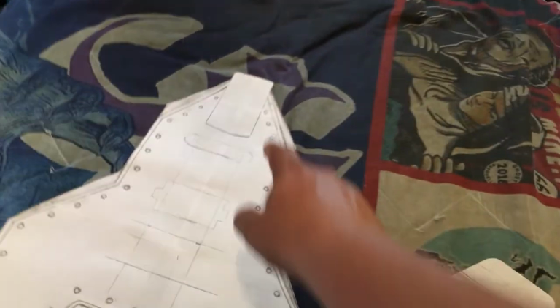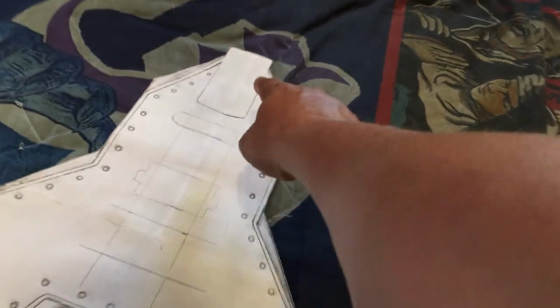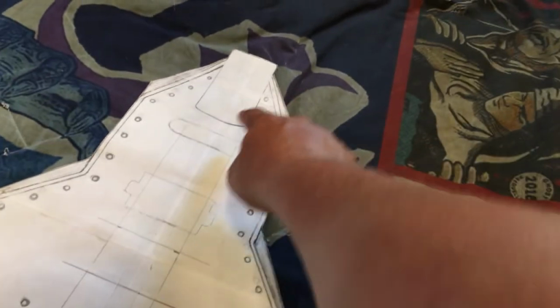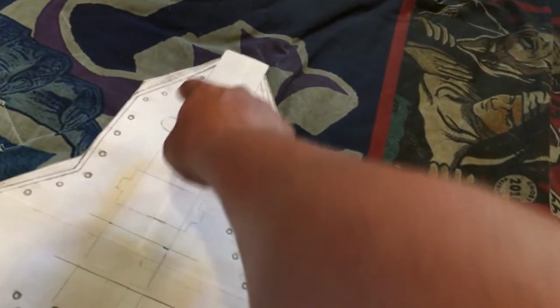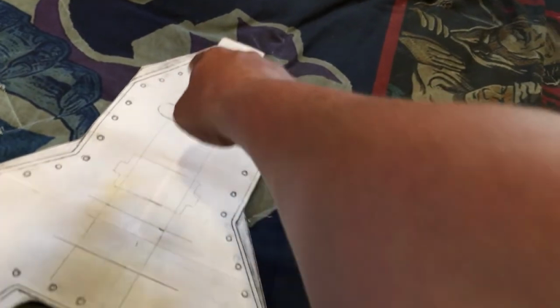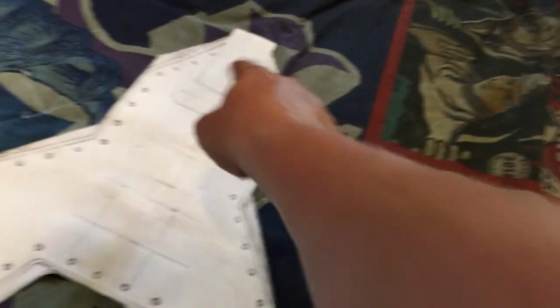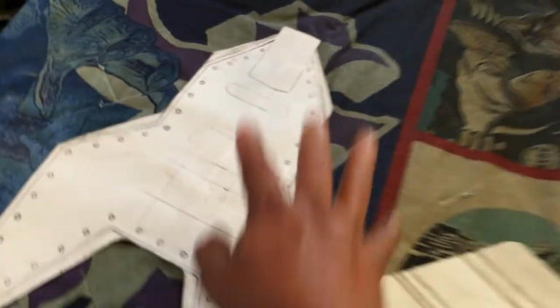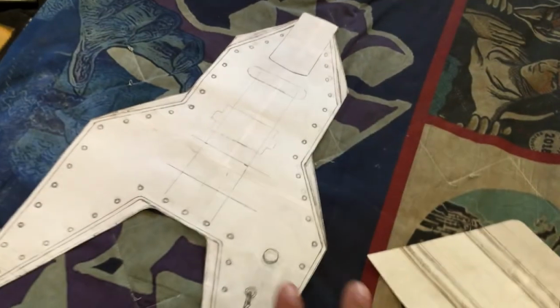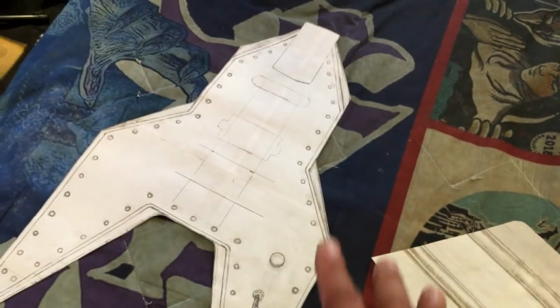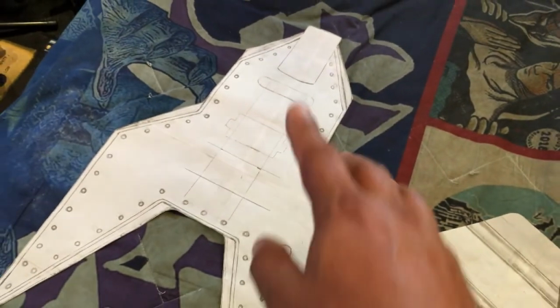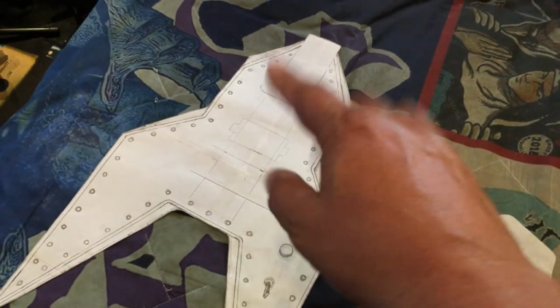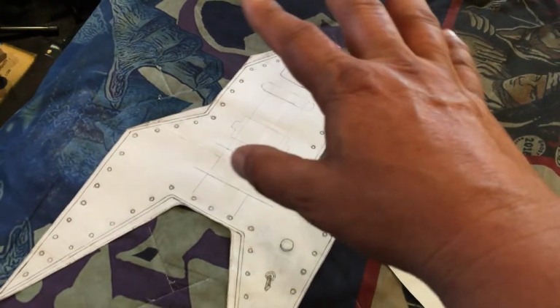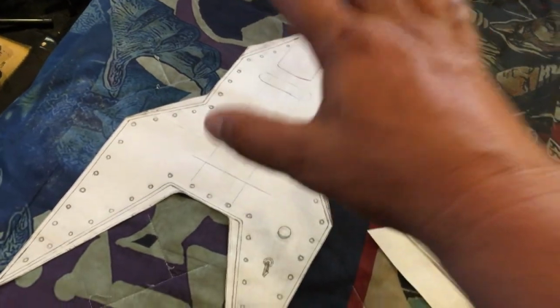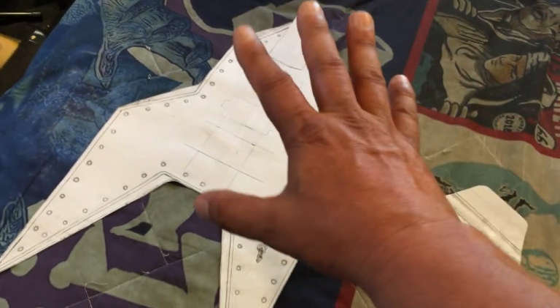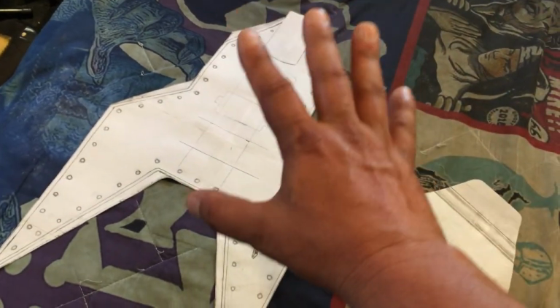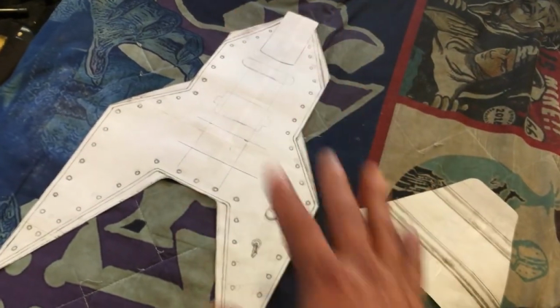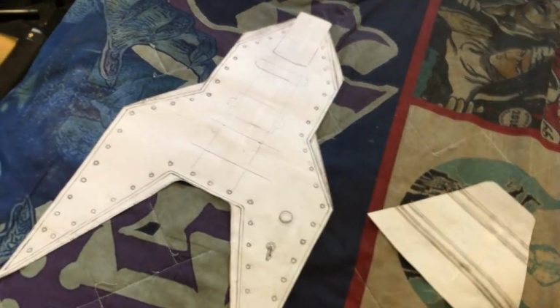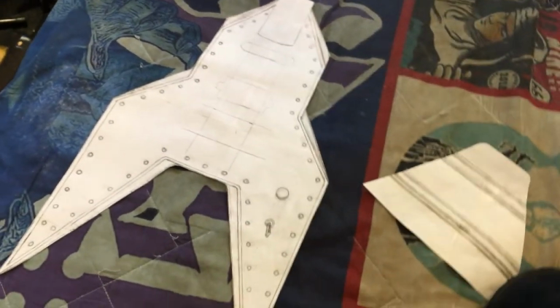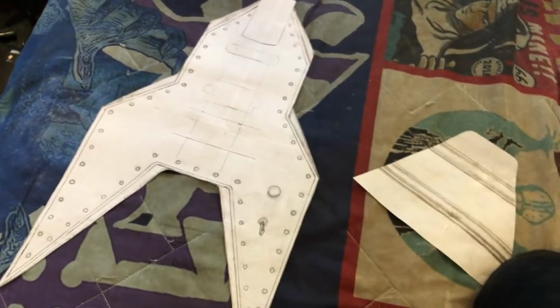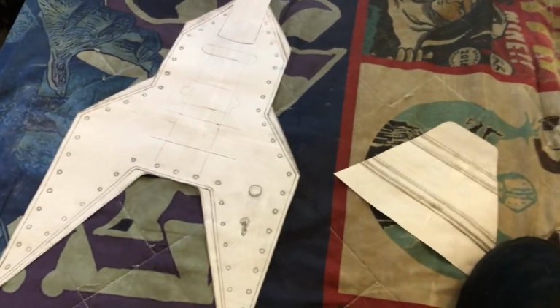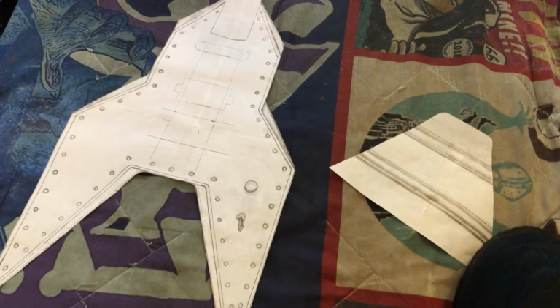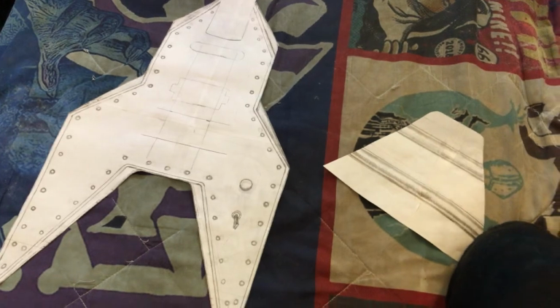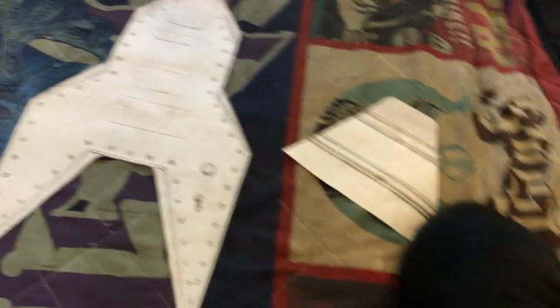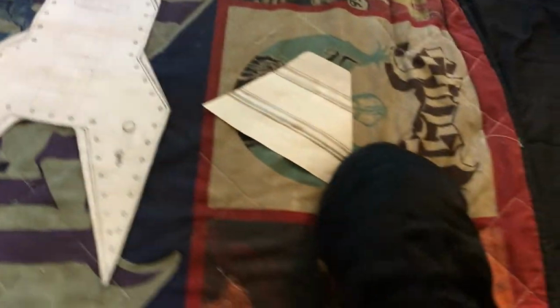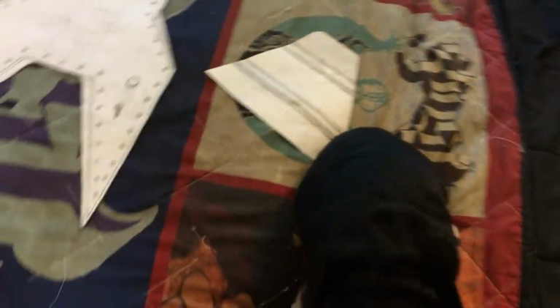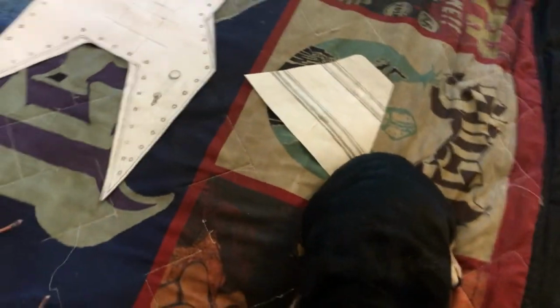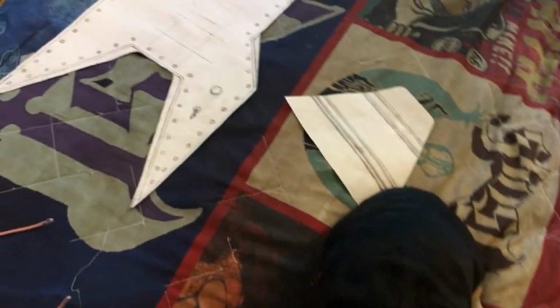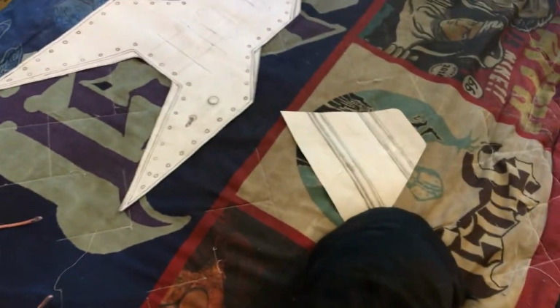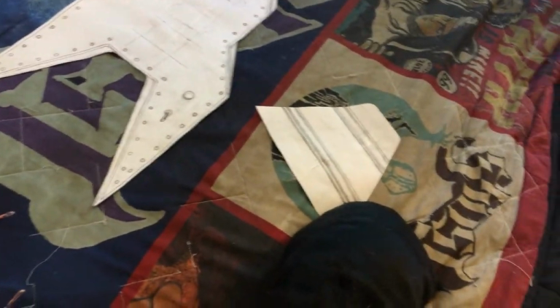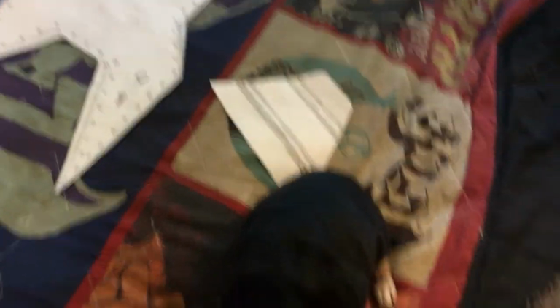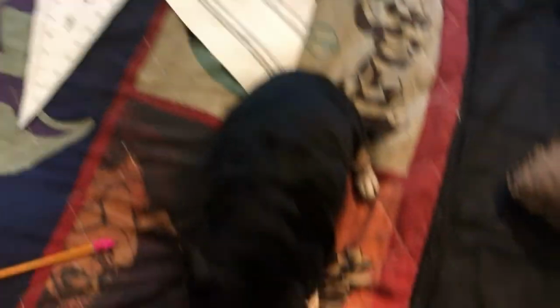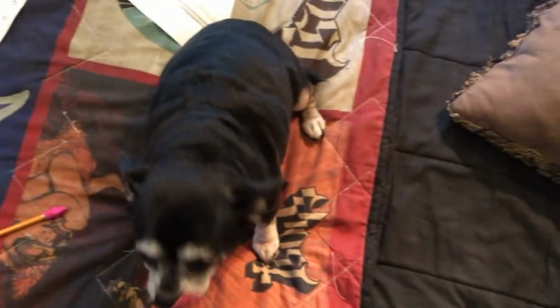I'll cut the neck pocket with the top layer, and then I'll see if I need to go further down into the second layer. I'll get the wood ready and we'll see you next step.